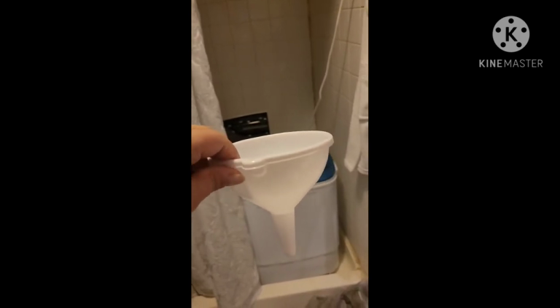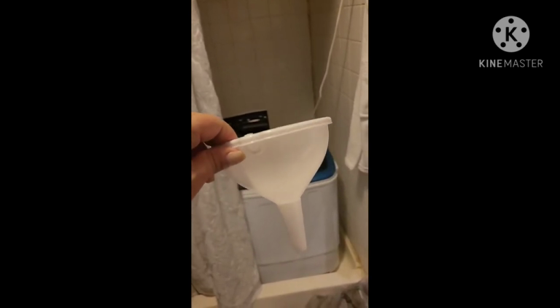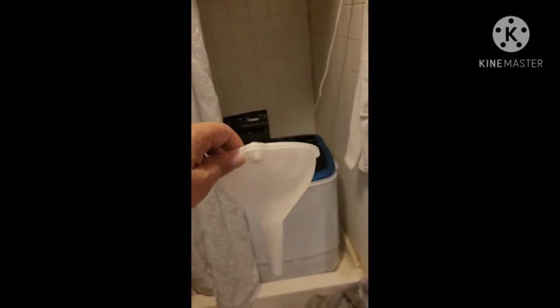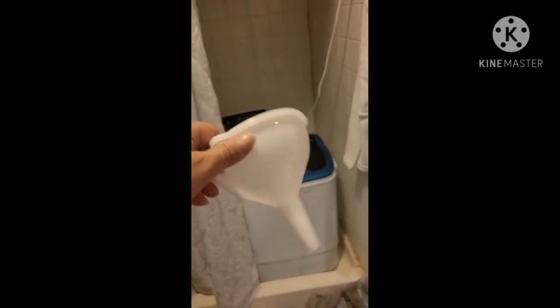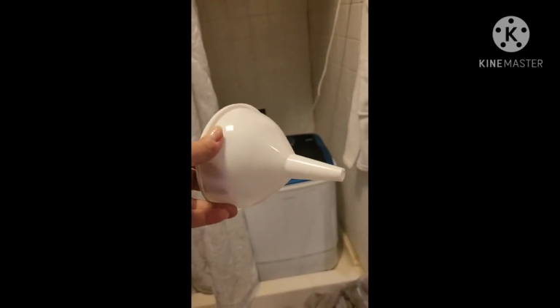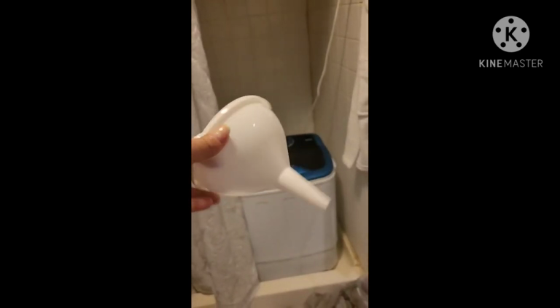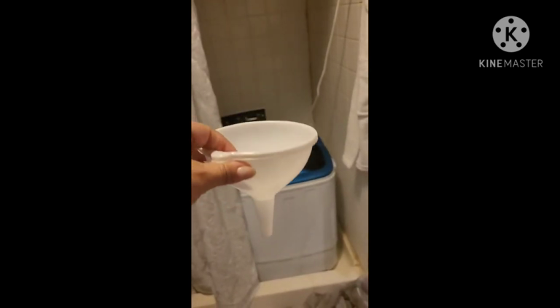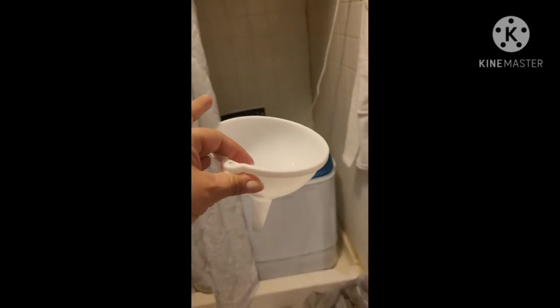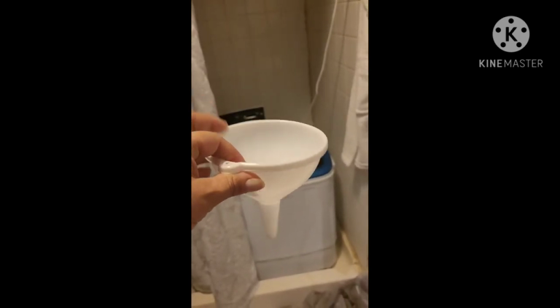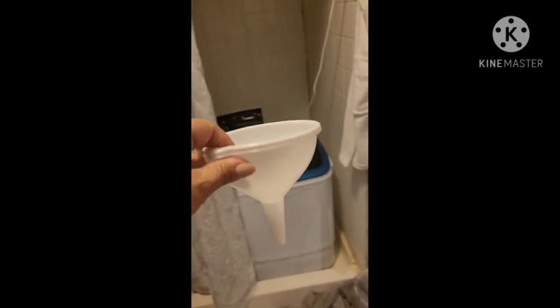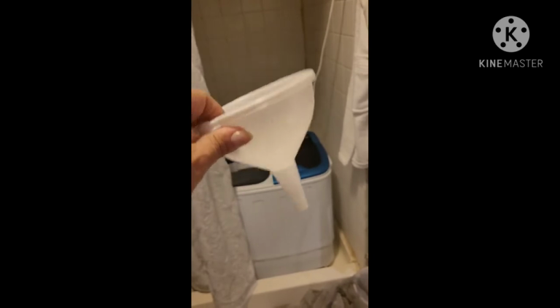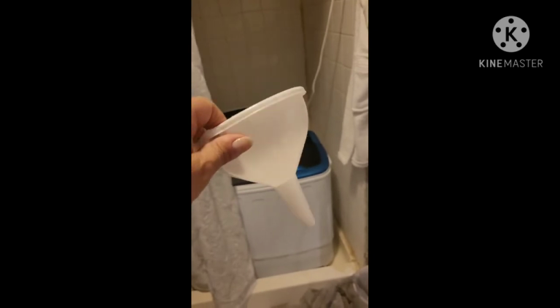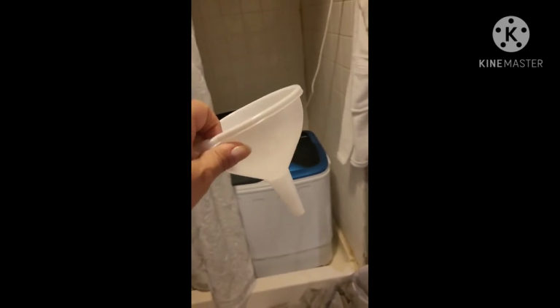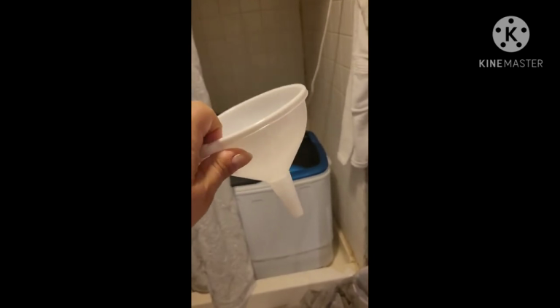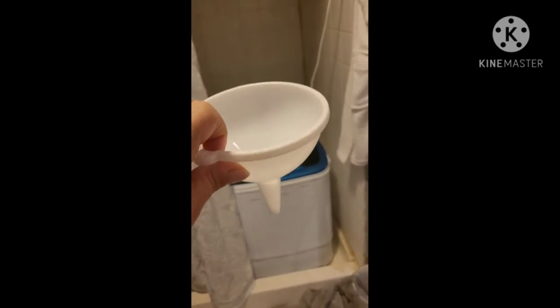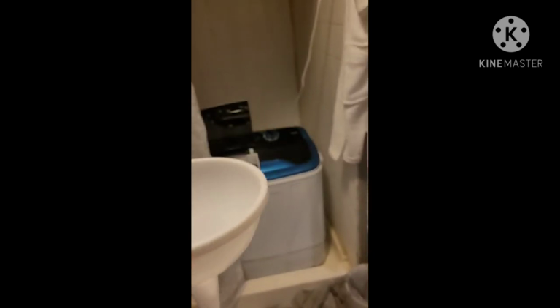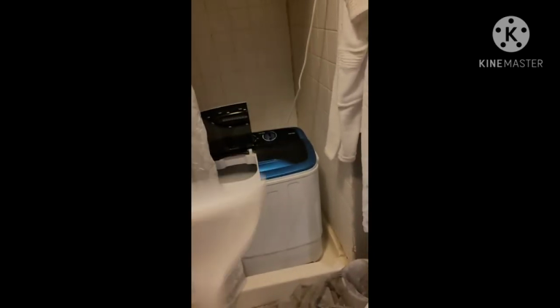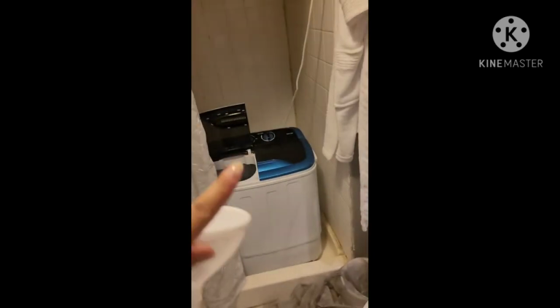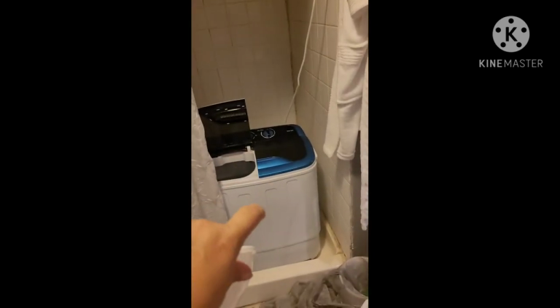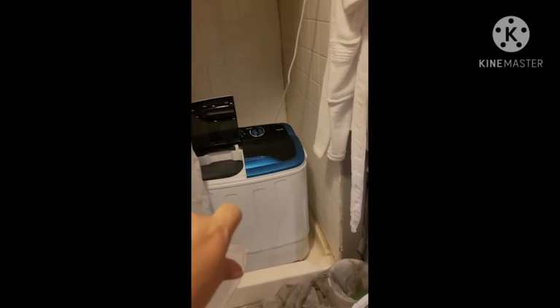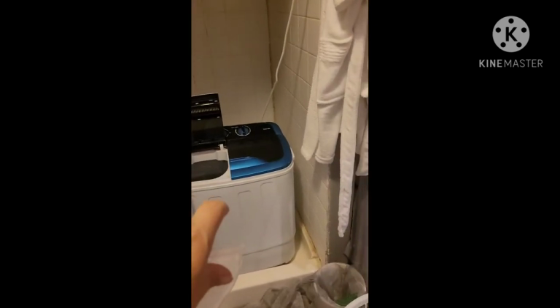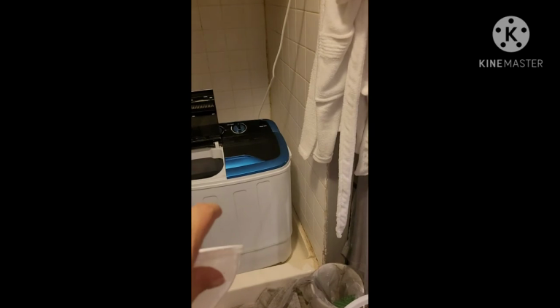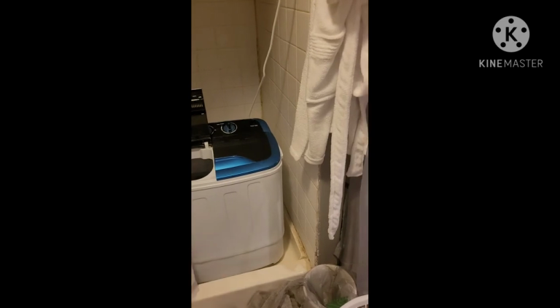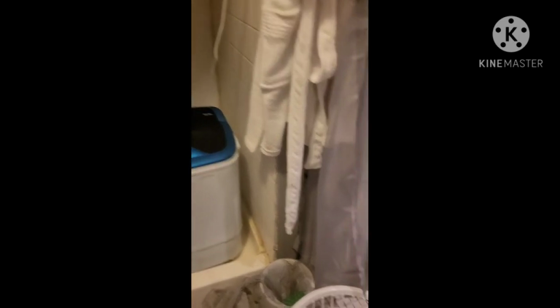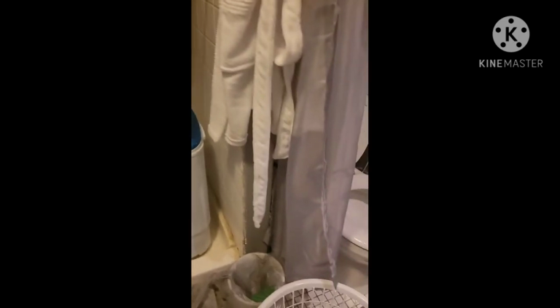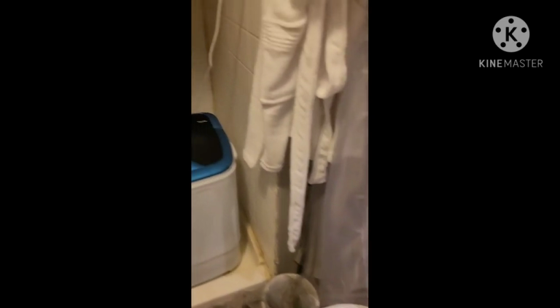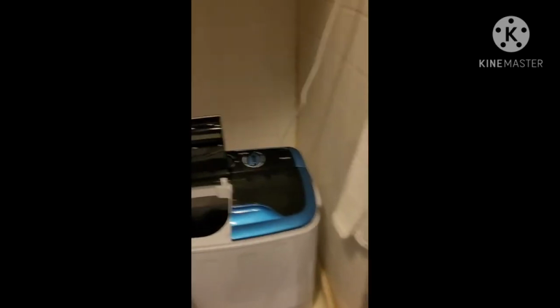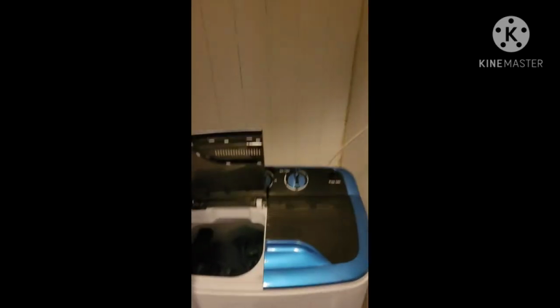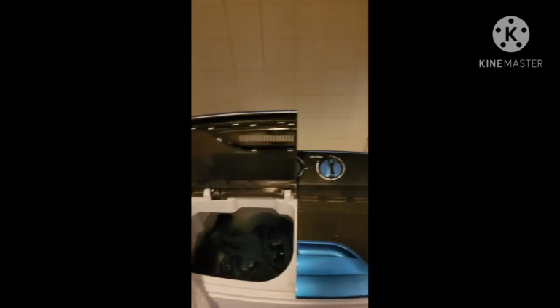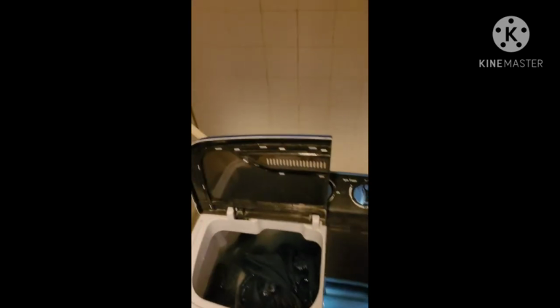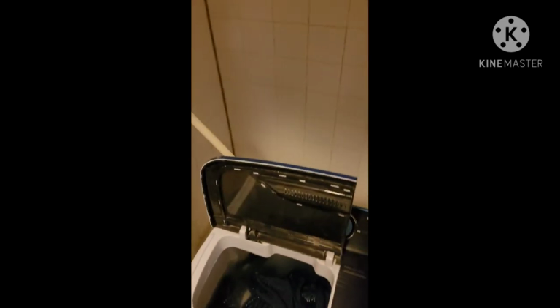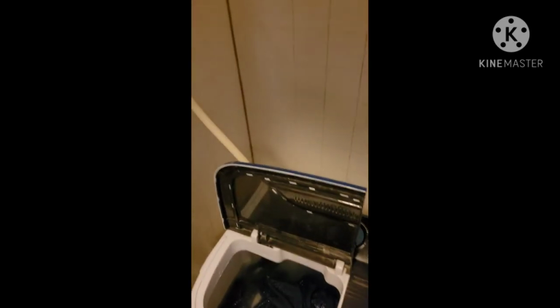So I got one of these — you can get this at Dollar Tree, guys. You know they come like three in a pack, so I bought it when I got the portable washing machine.